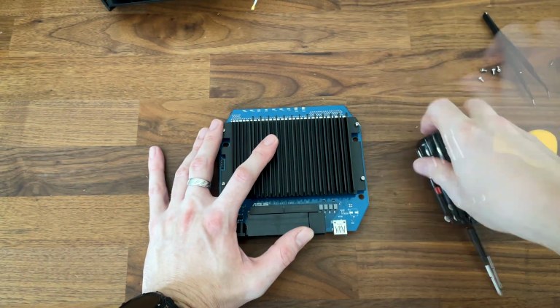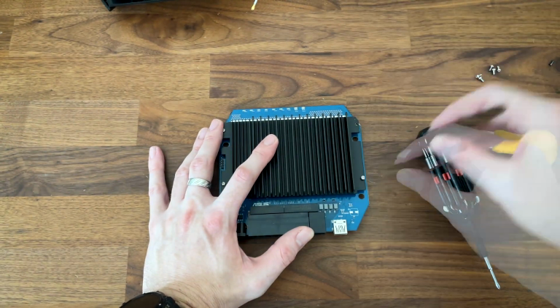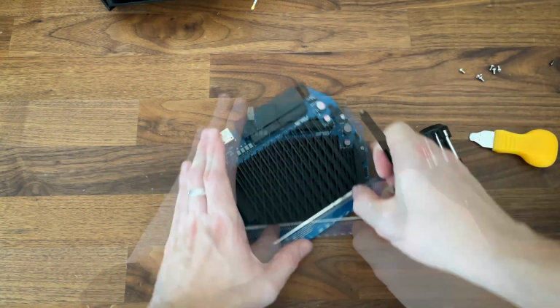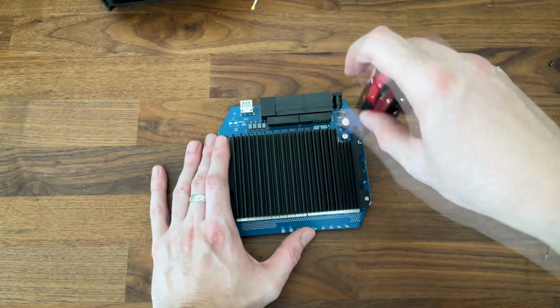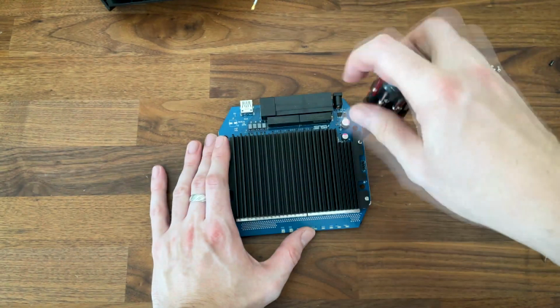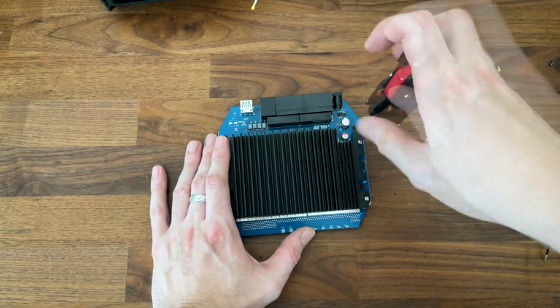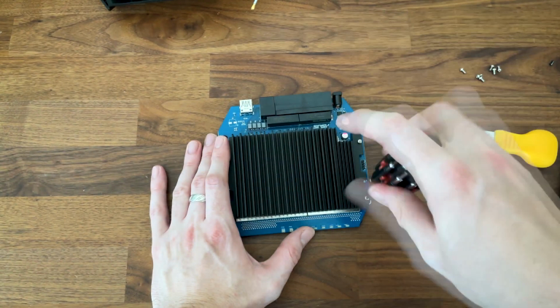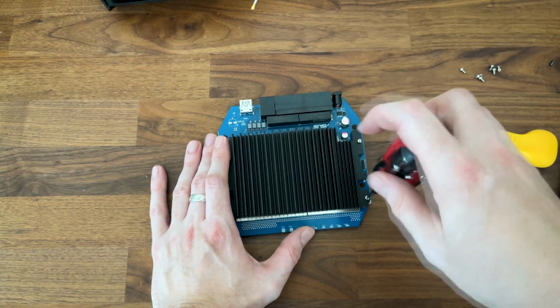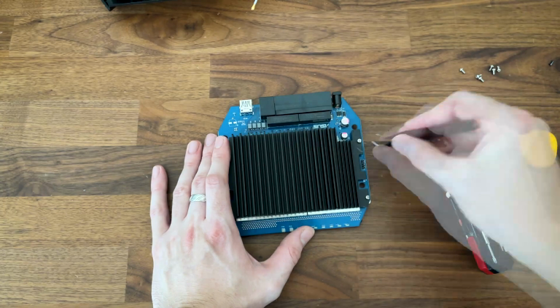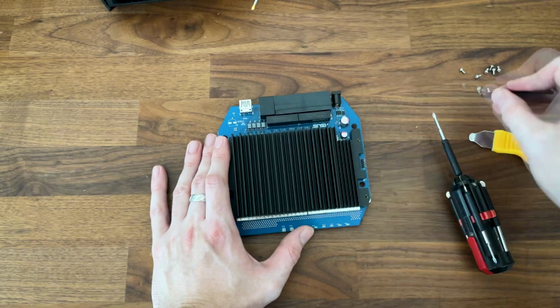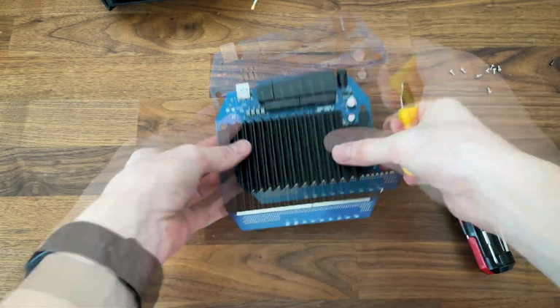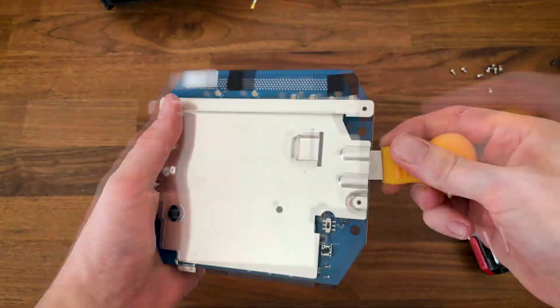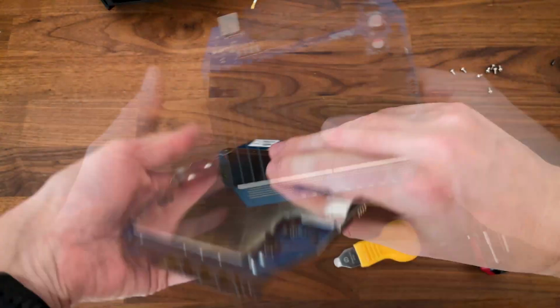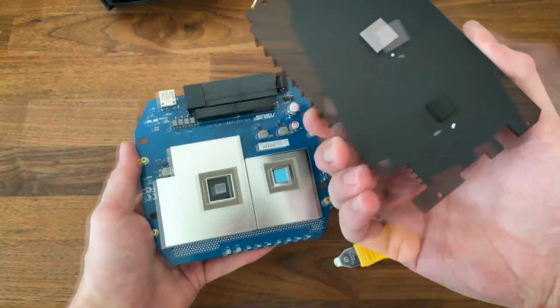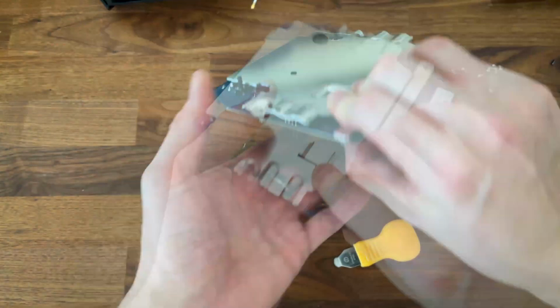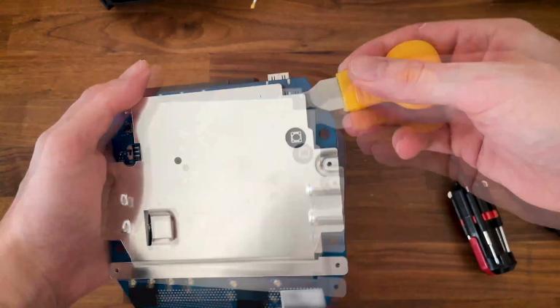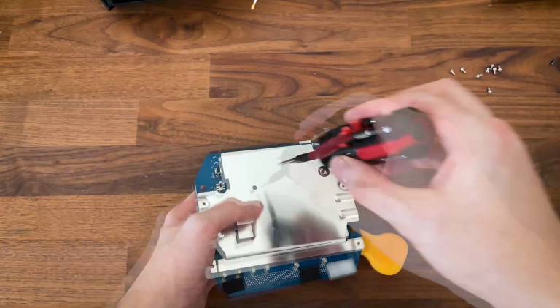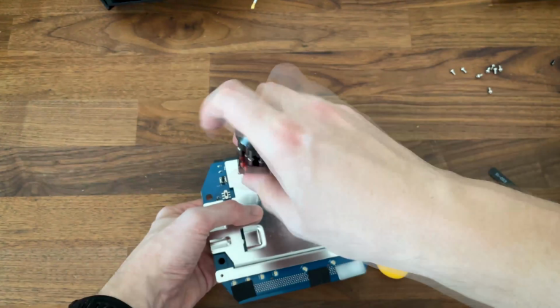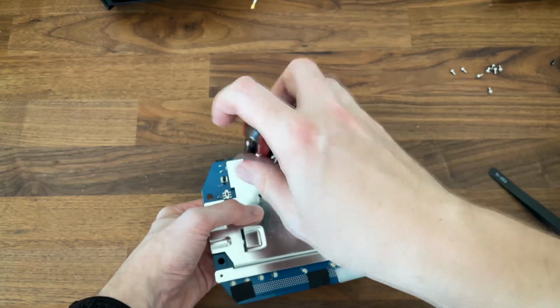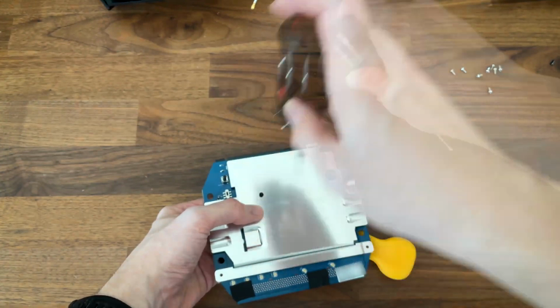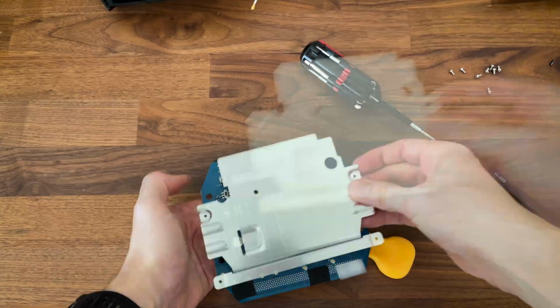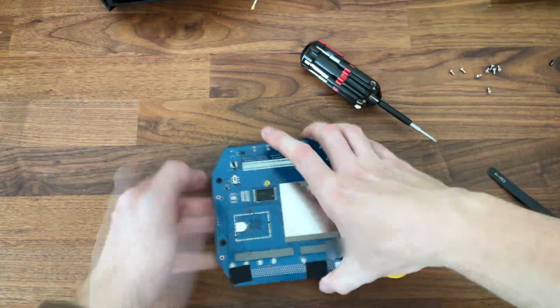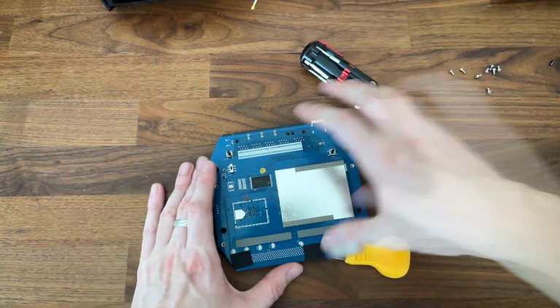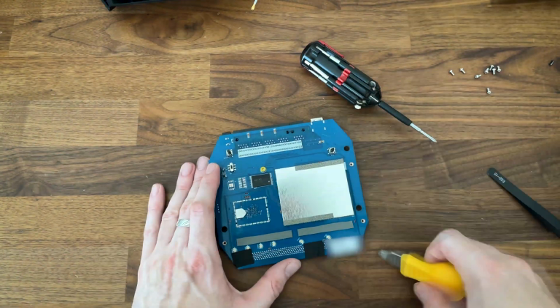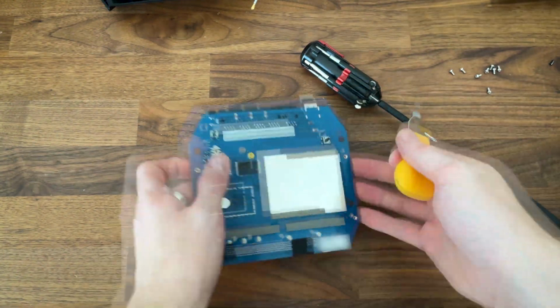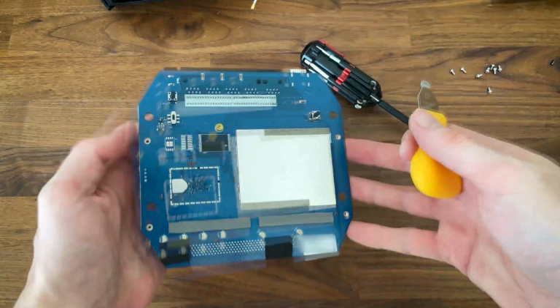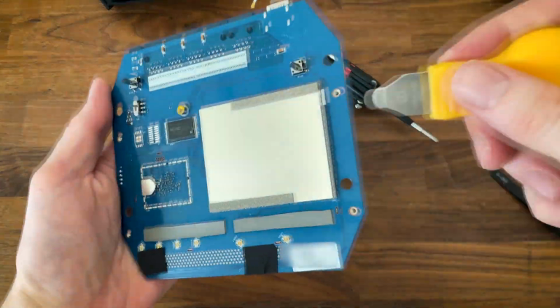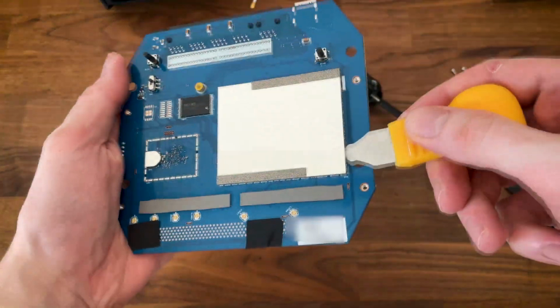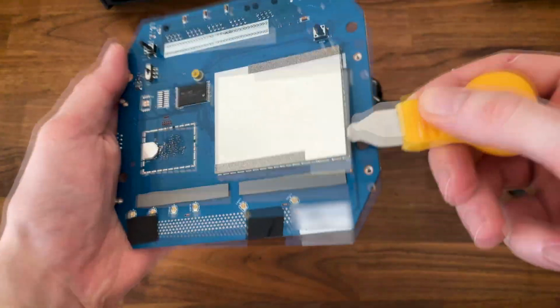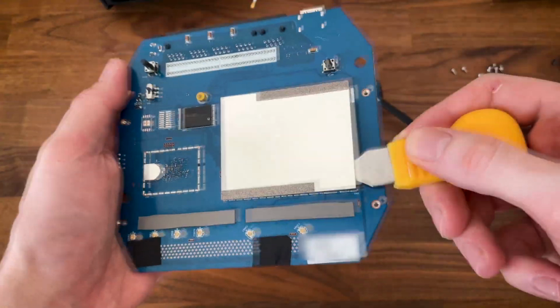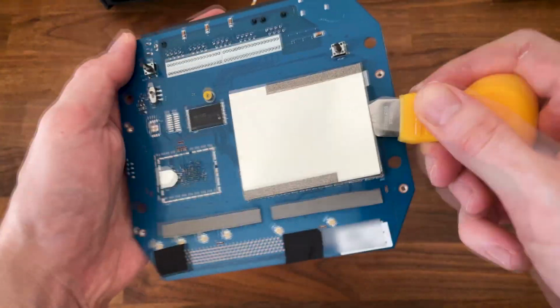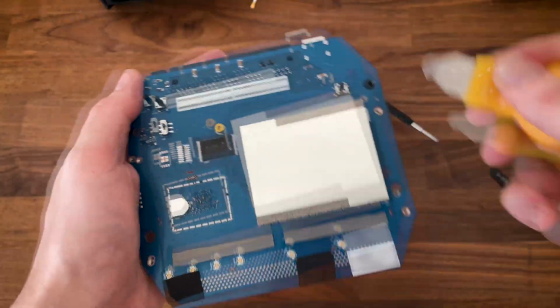After doing so, I could remove the rest of the screws, and I also realized that I missed one on the other side. After removing all of them, the heat sink on the front of the PCB fell out easily, and I could also detach the heat spreader from the other side as well.